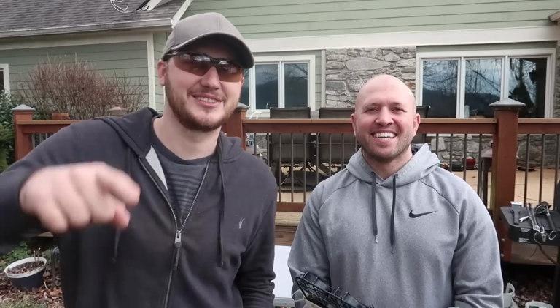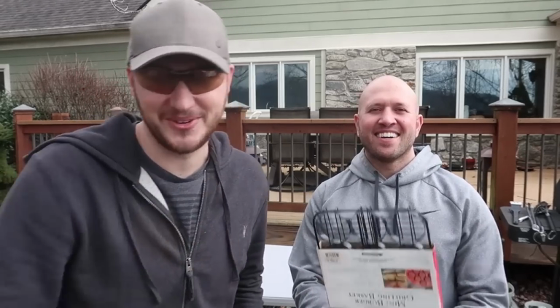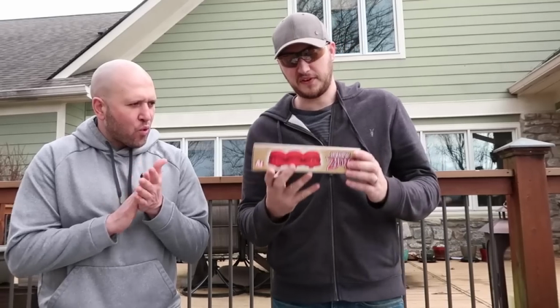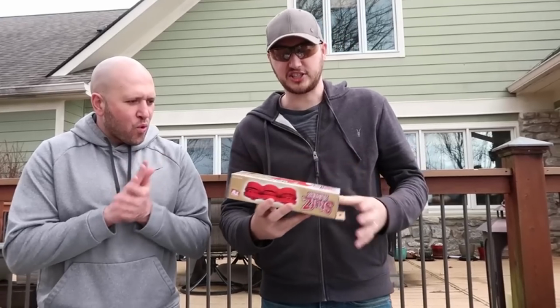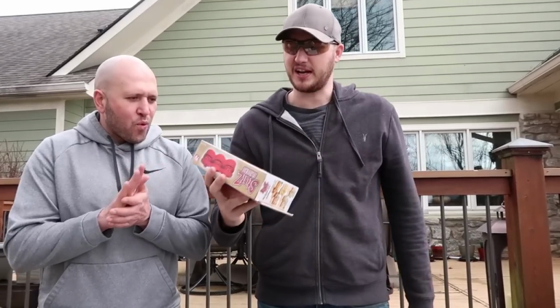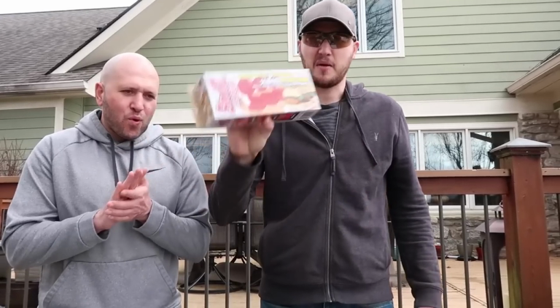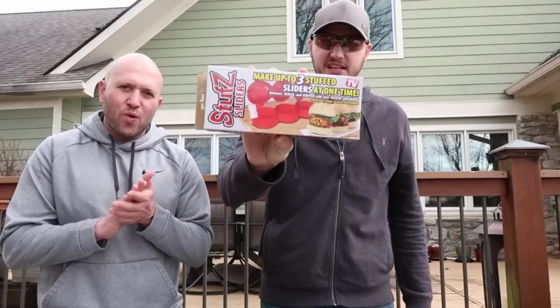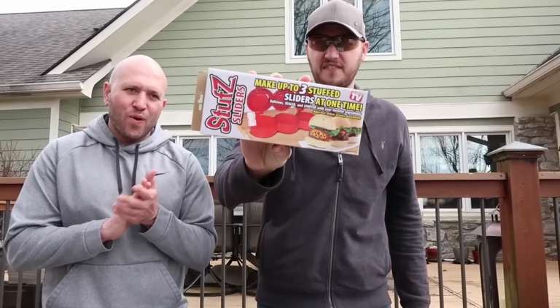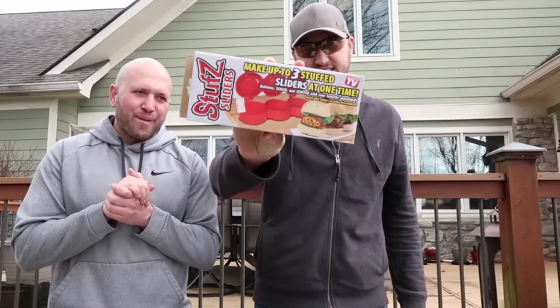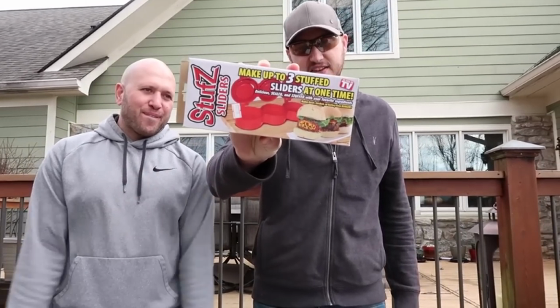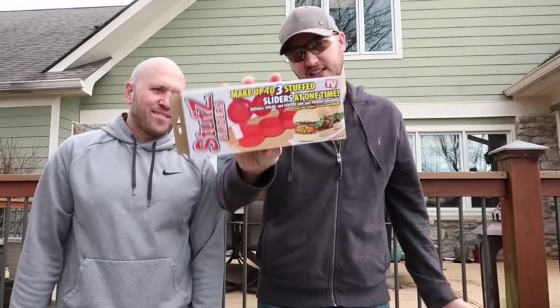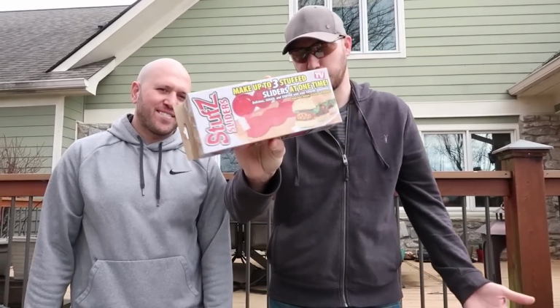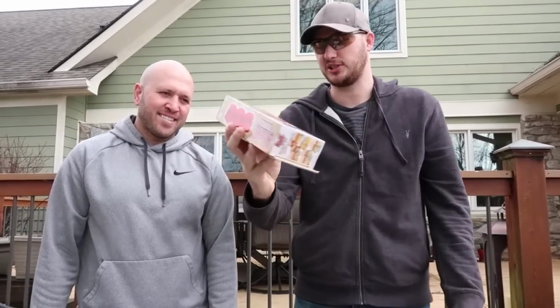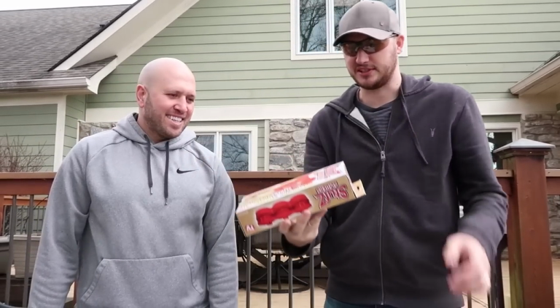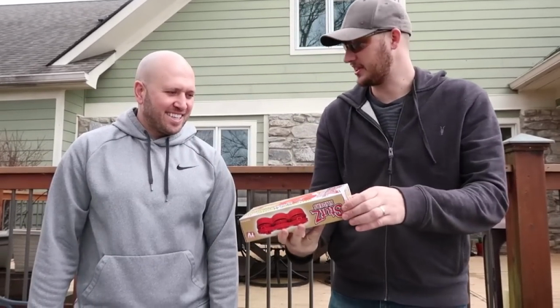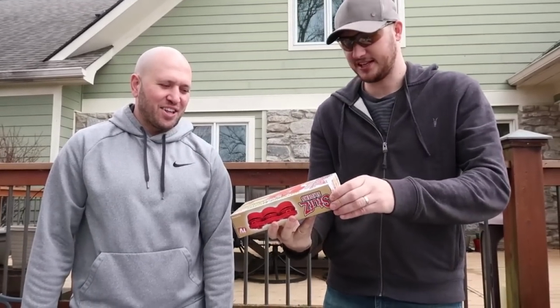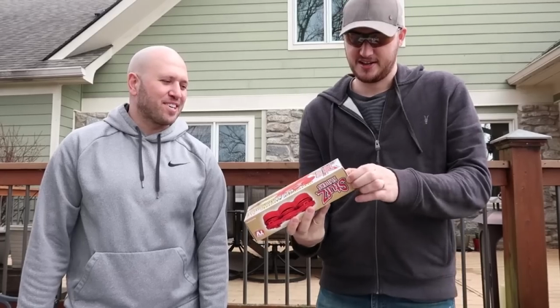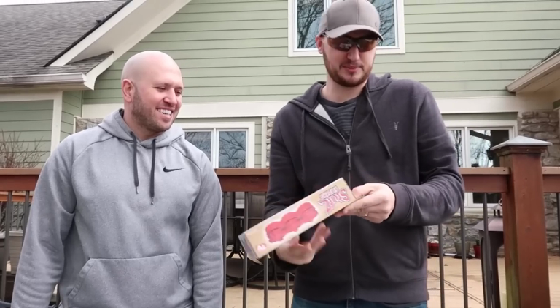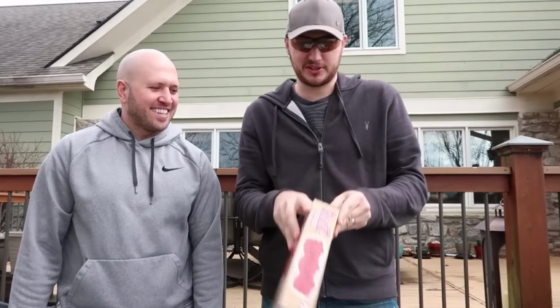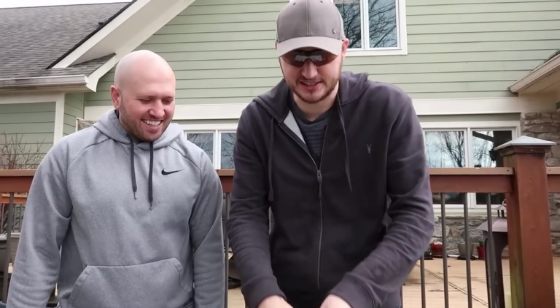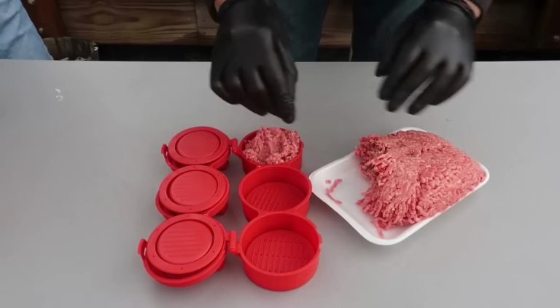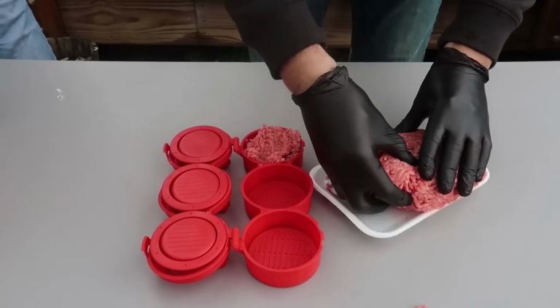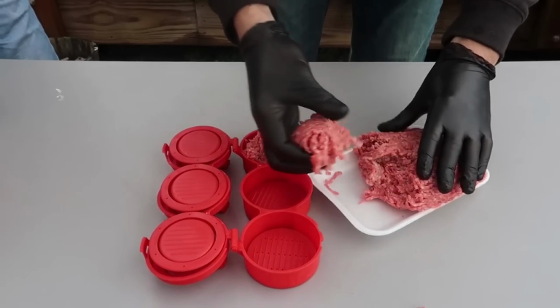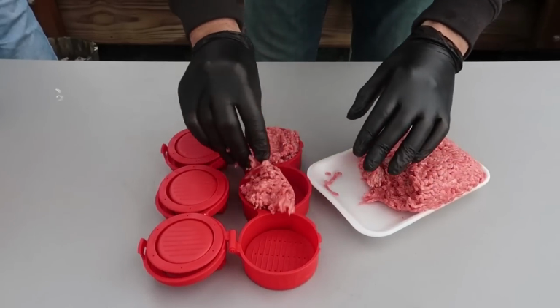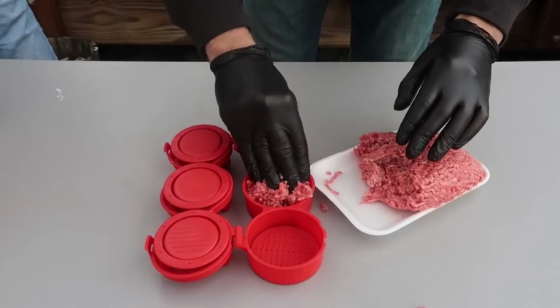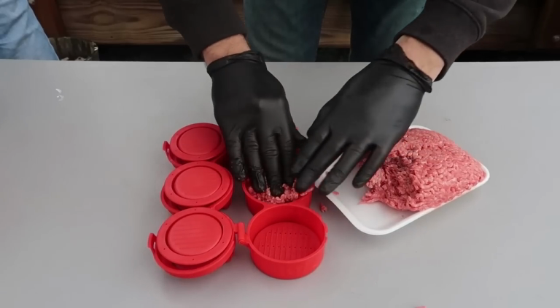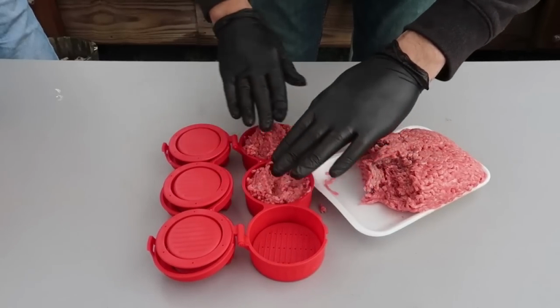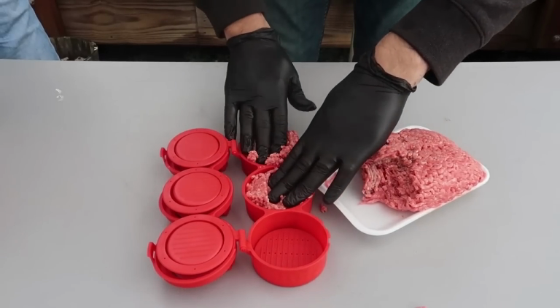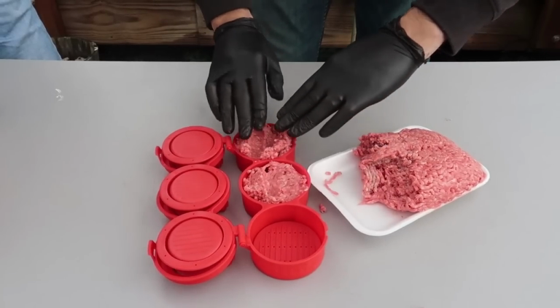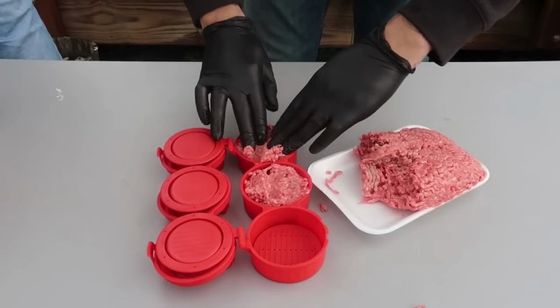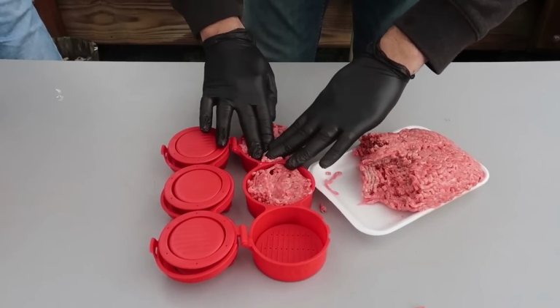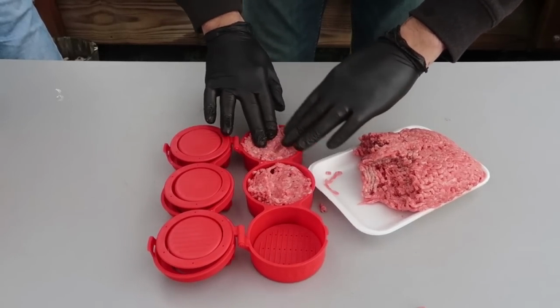Let's go for the first gadget. We got here a mini stuffer — CNN TV slider burgers, whatever, same thing, right? Looks so good, let's put it to the test. I guess we're just going to put in ground beef and not put it all the way because we want to stuff it.